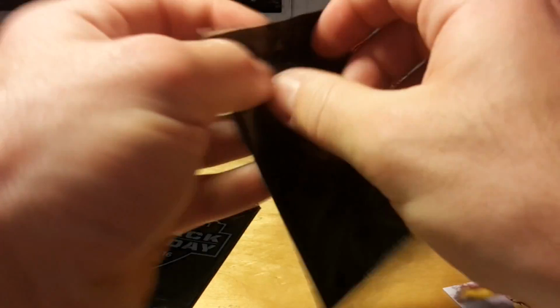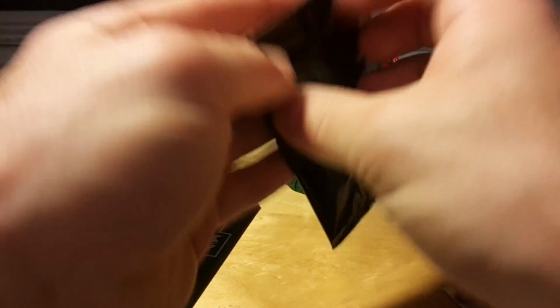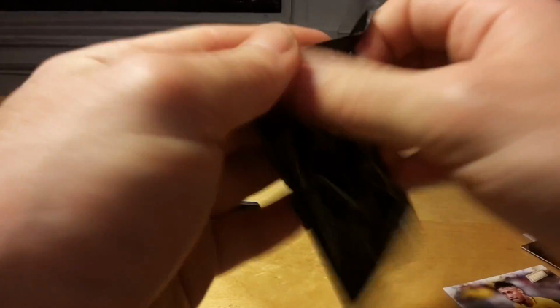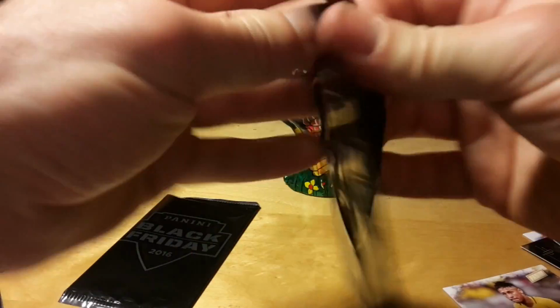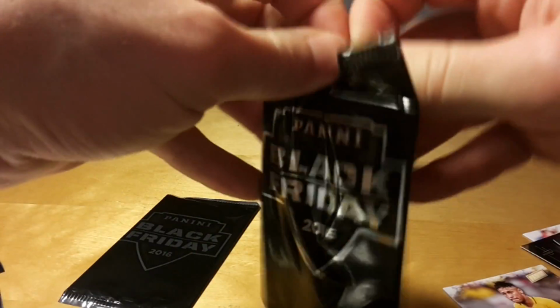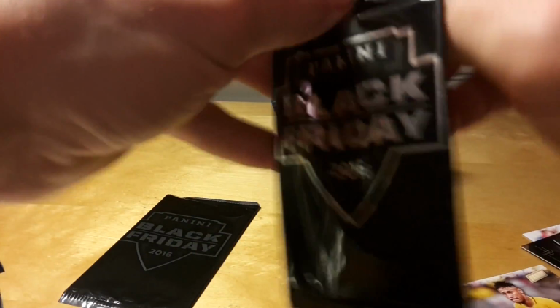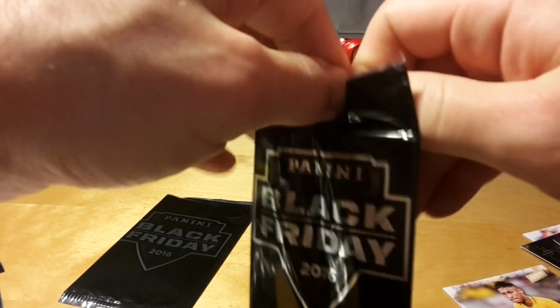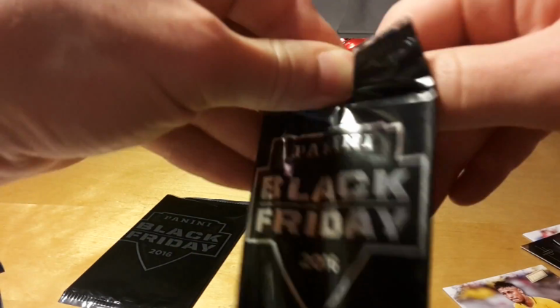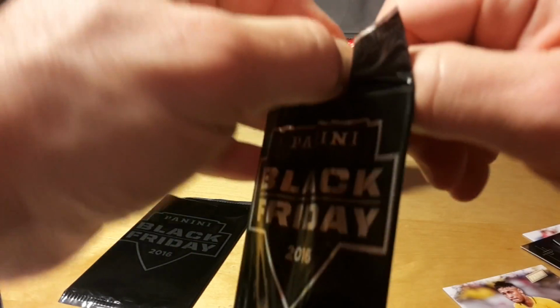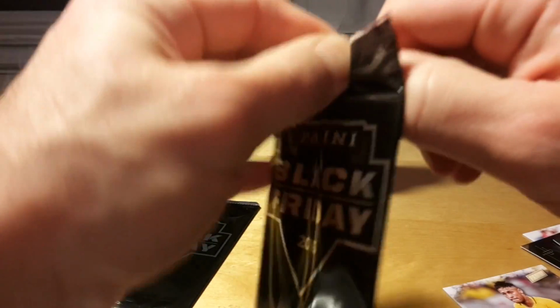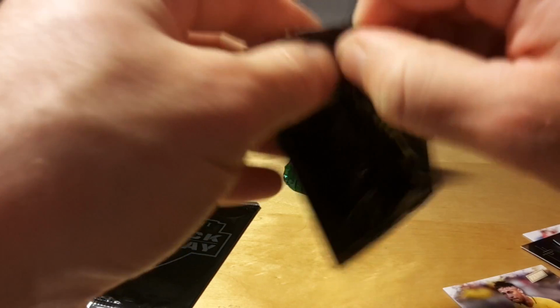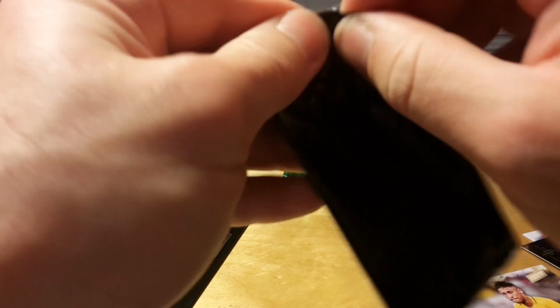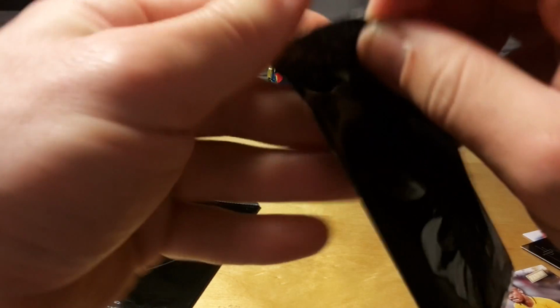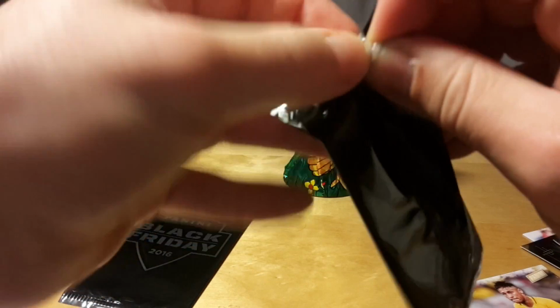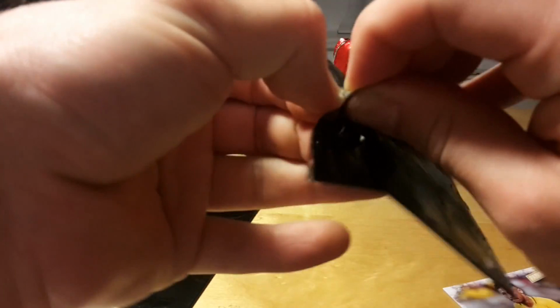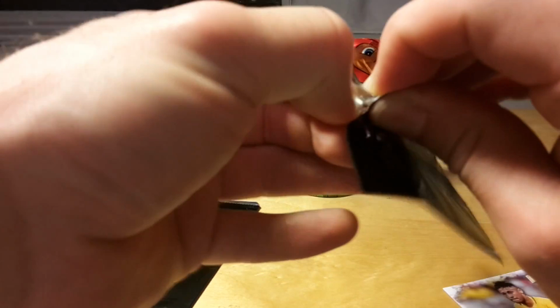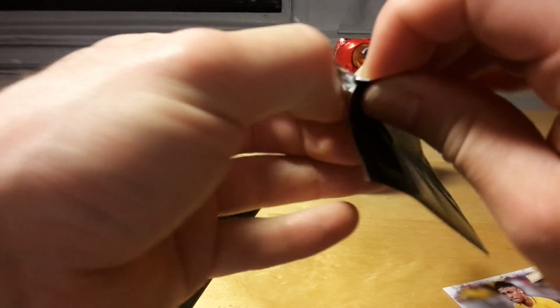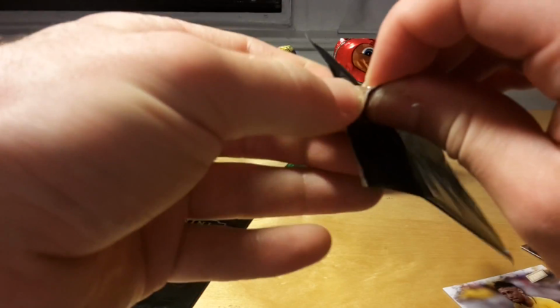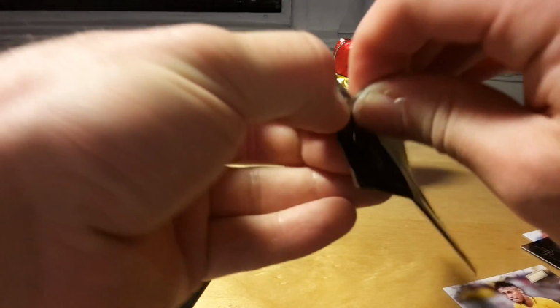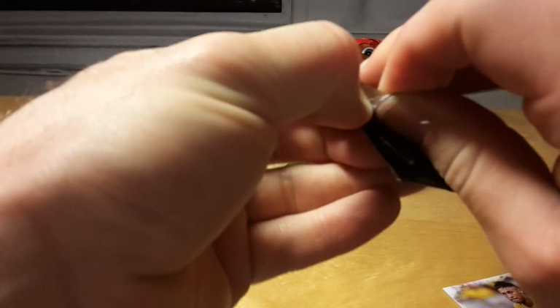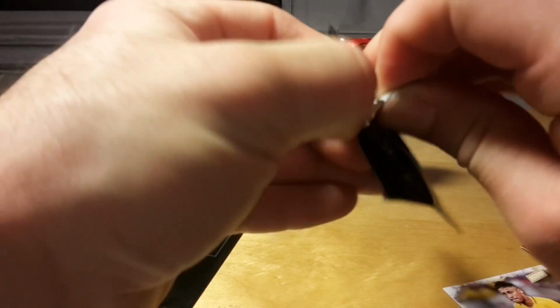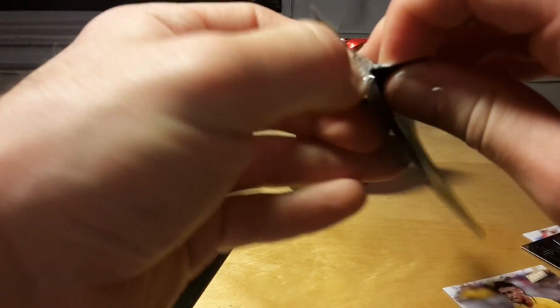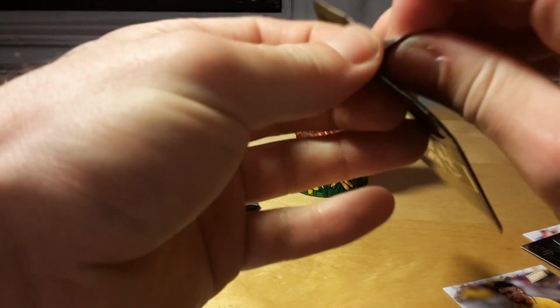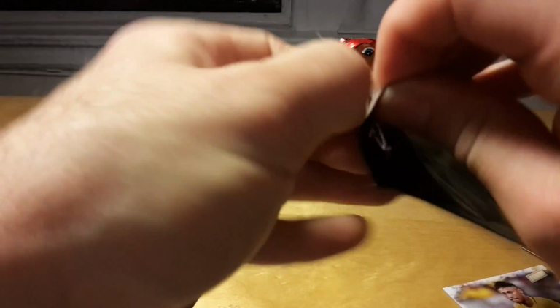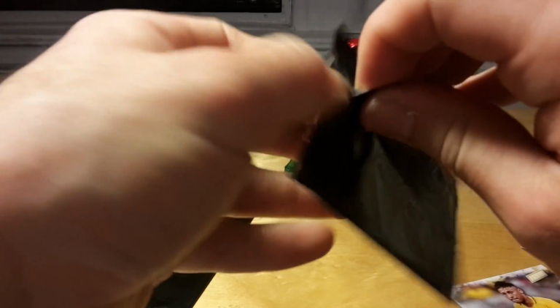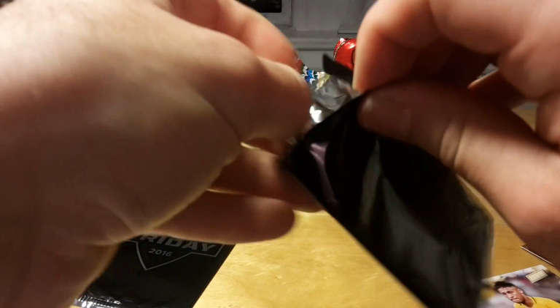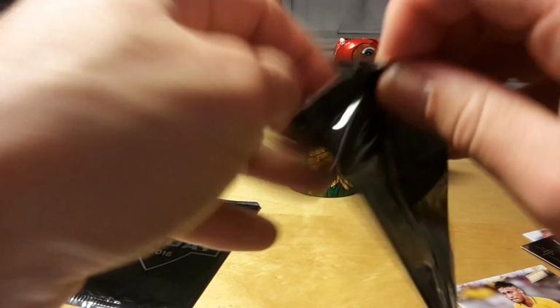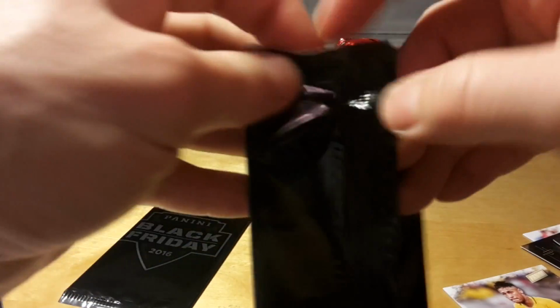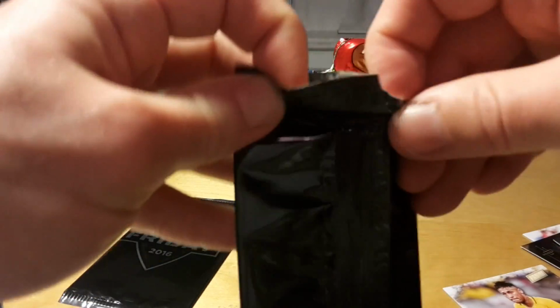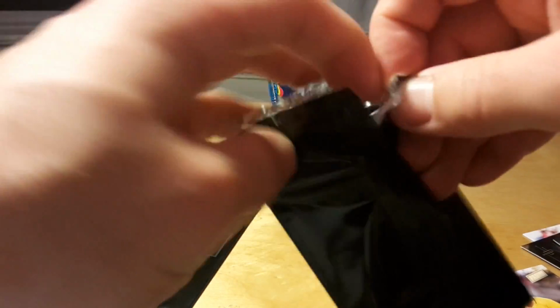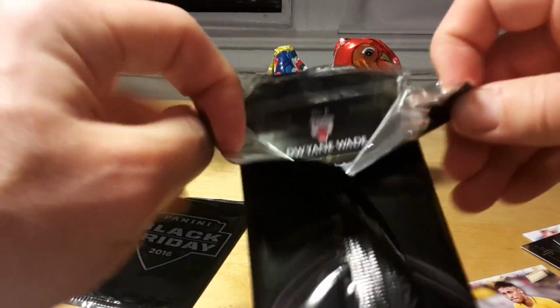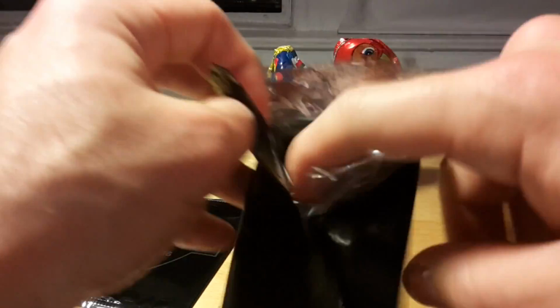And the third pack. You get these packs if you buy Panini products from your local card store on the Black Friday weekend.